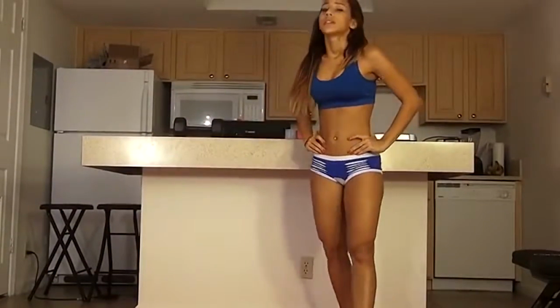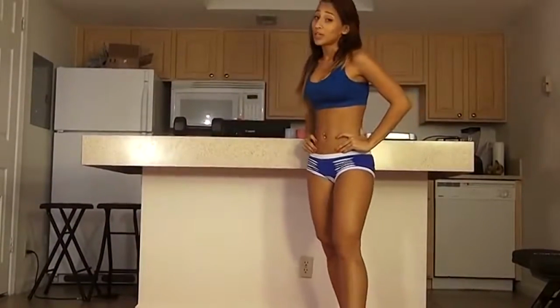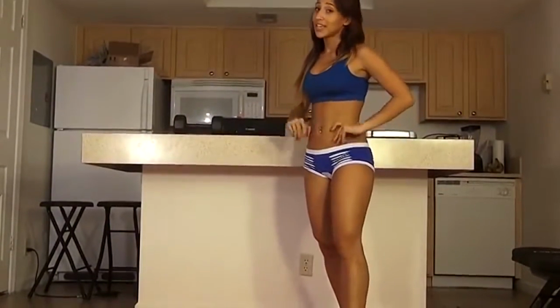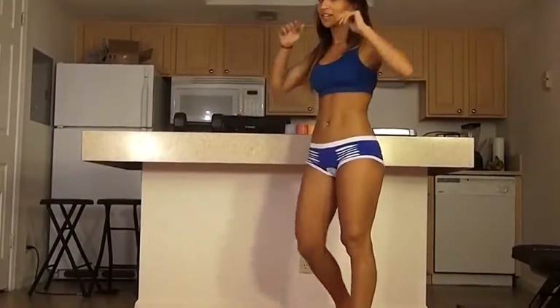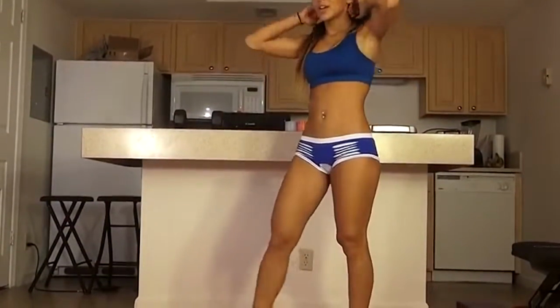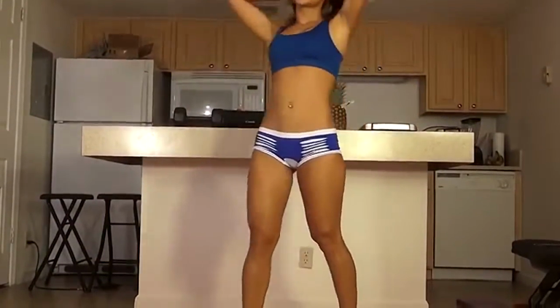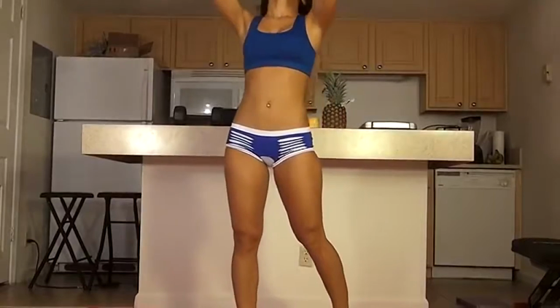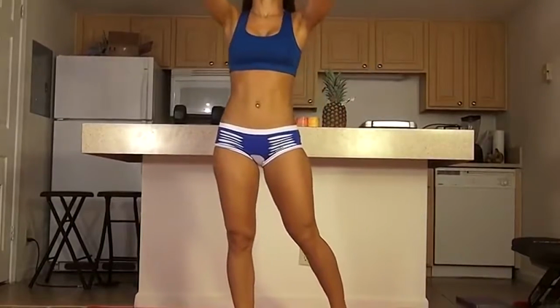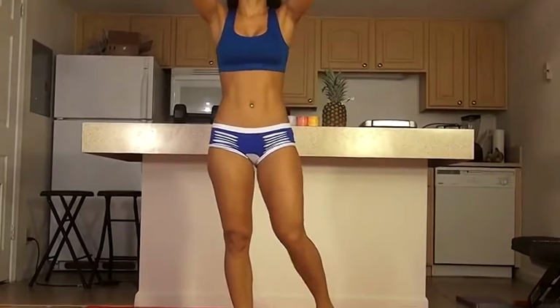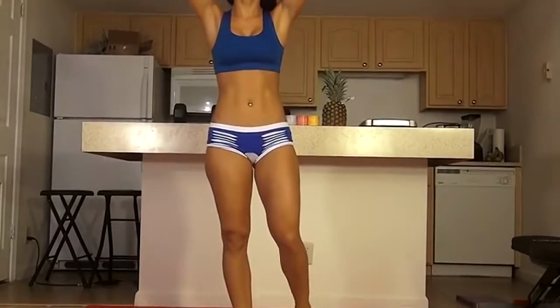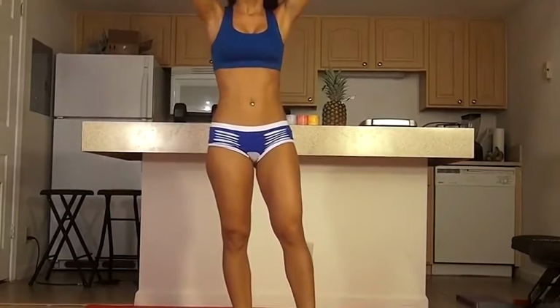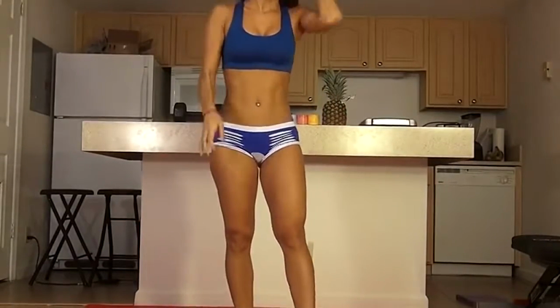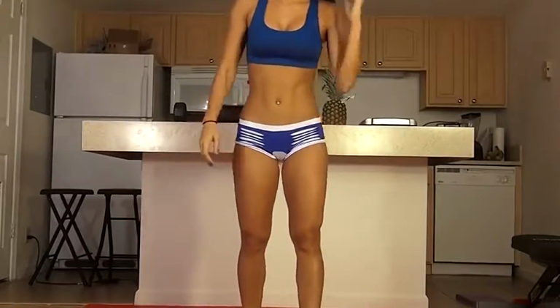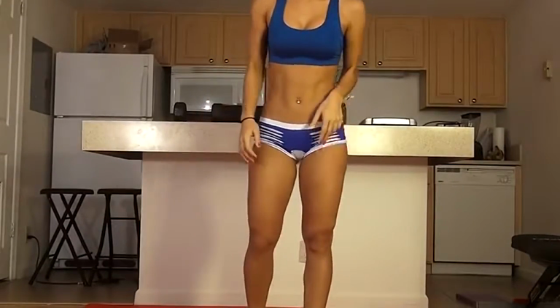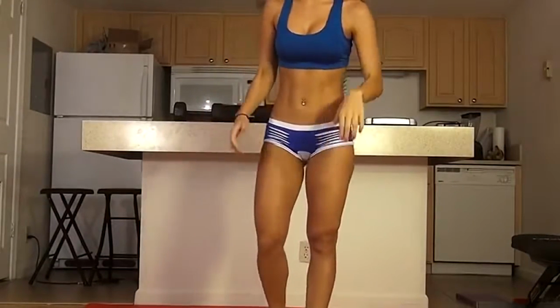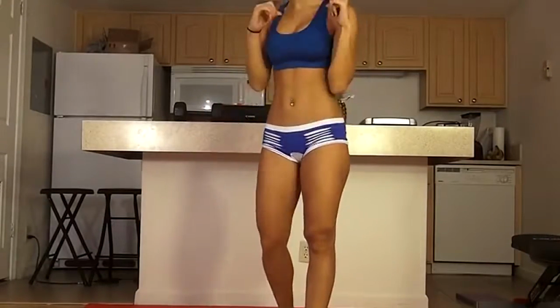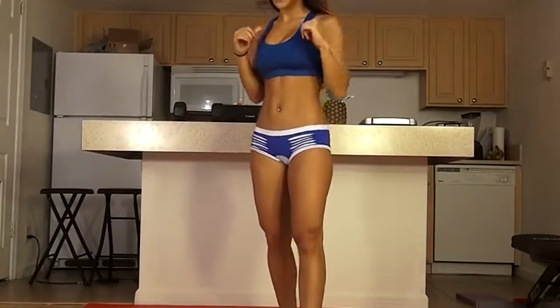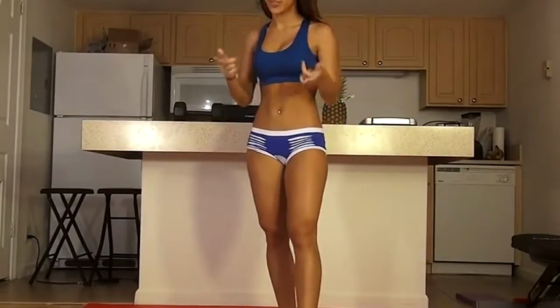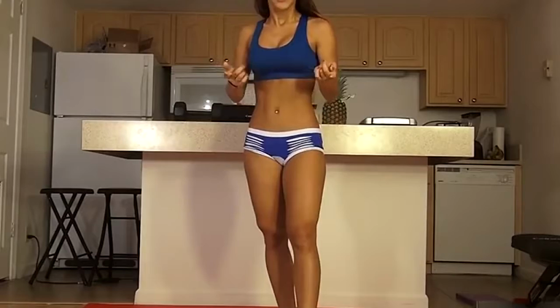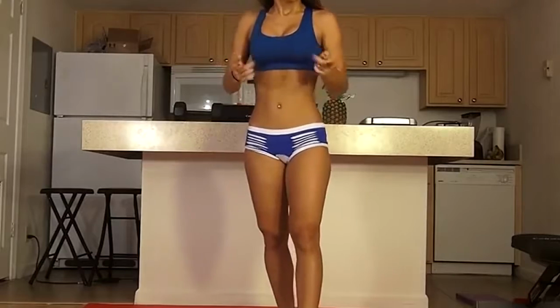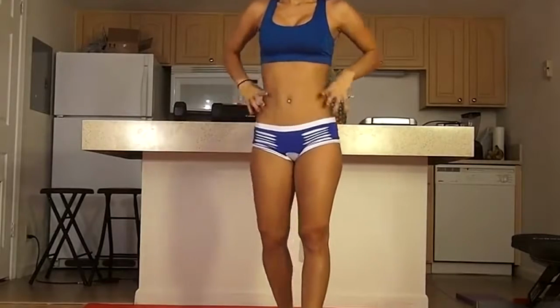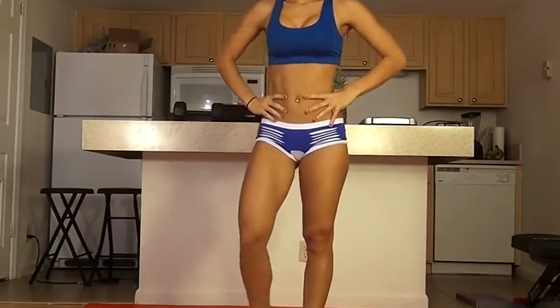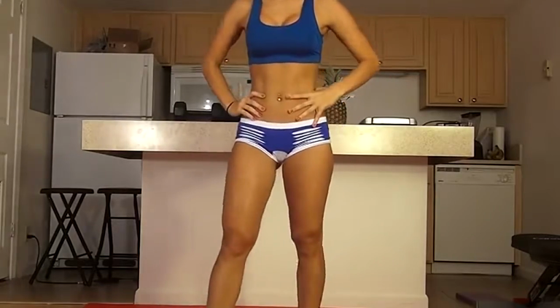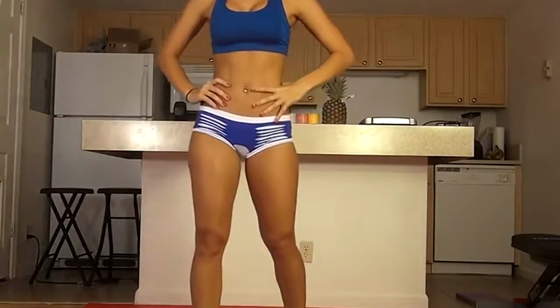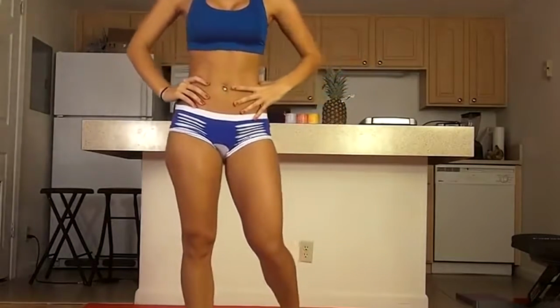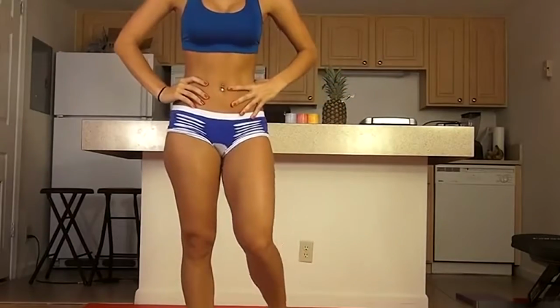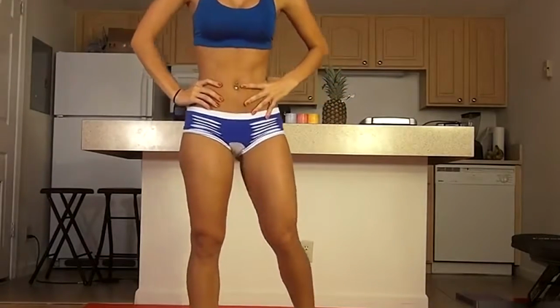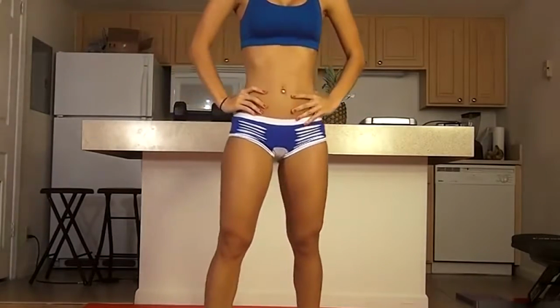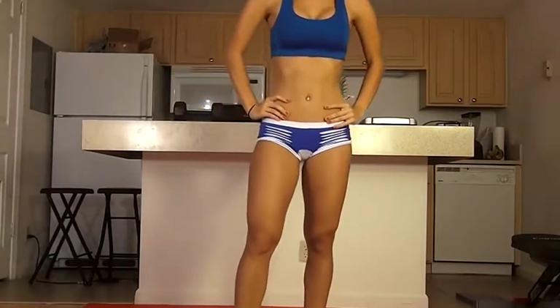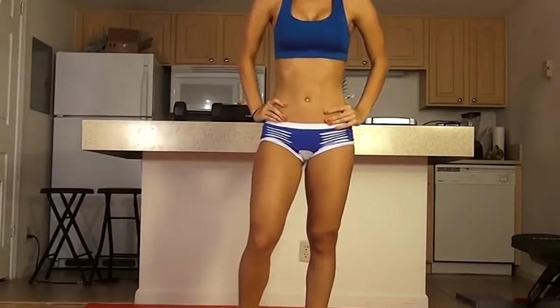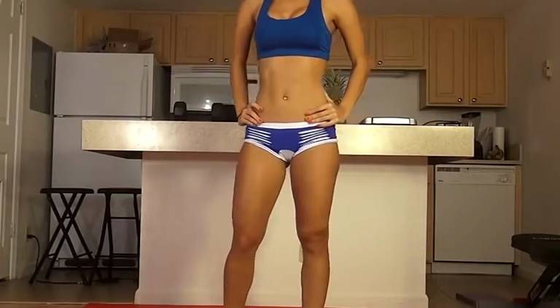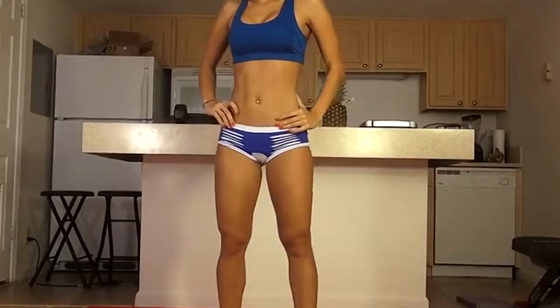That was a really great, challenging lower body workout — it definitely kicked my butt, and hopefully you followed along with me. Once again, my name is Vicki Justice. Please like and subscribe, and I'll see you next time.